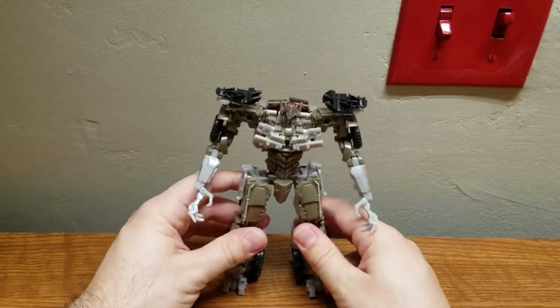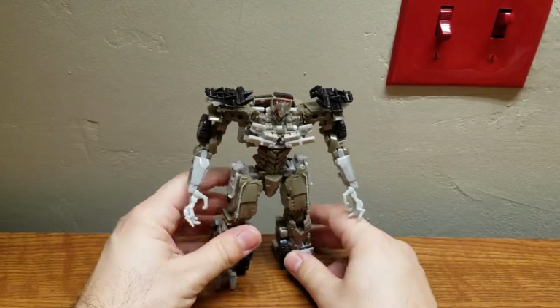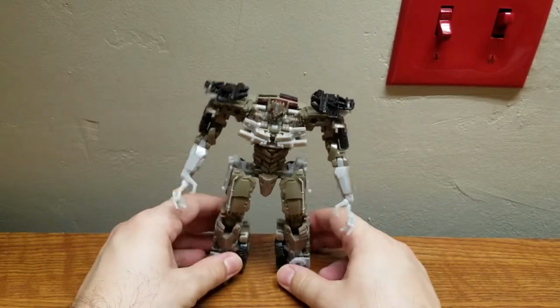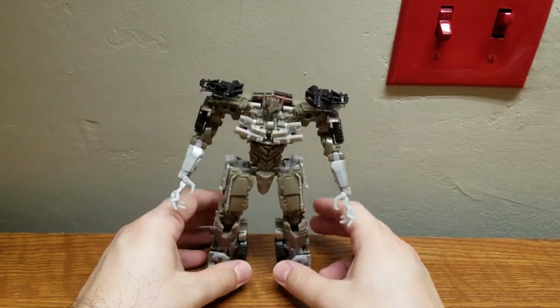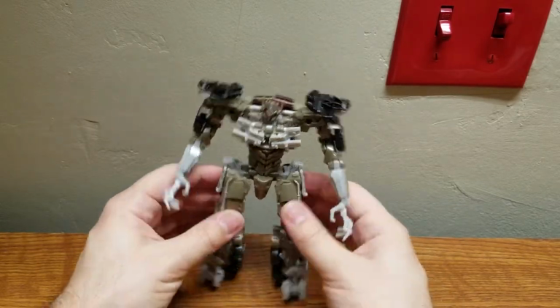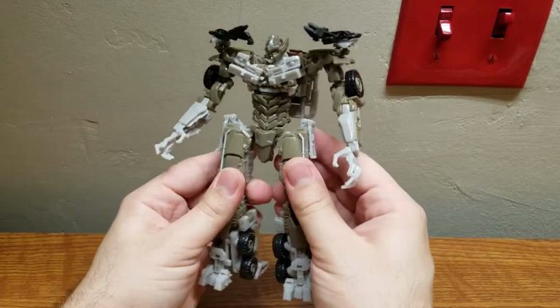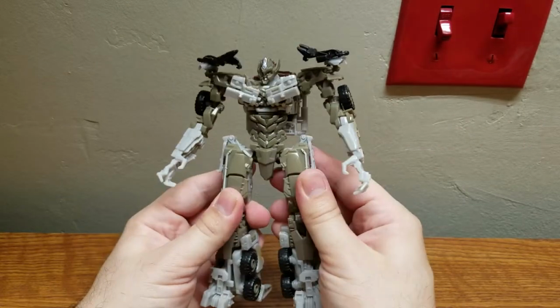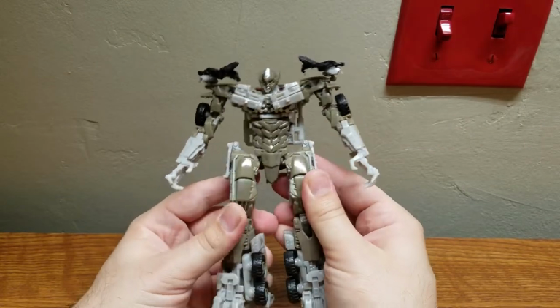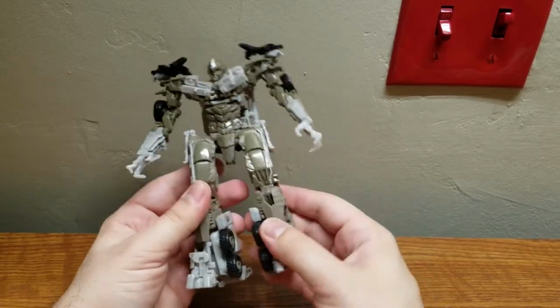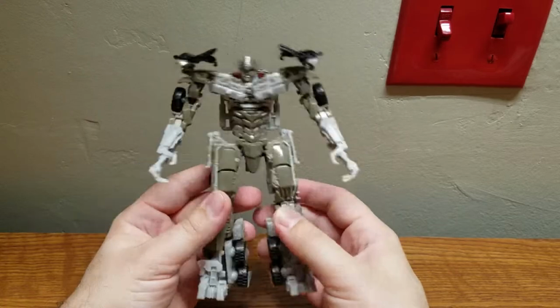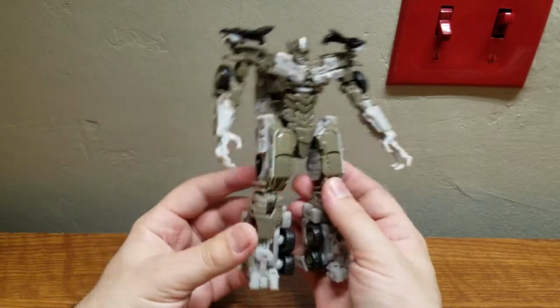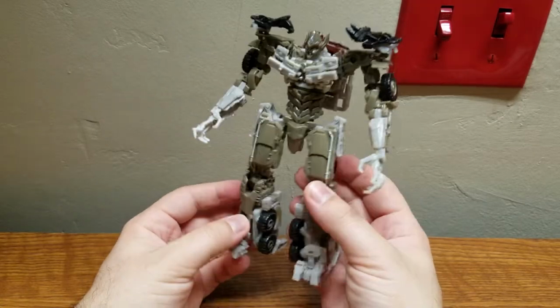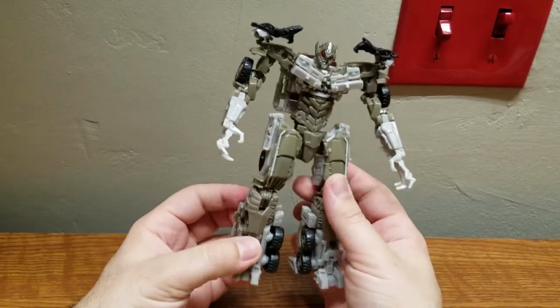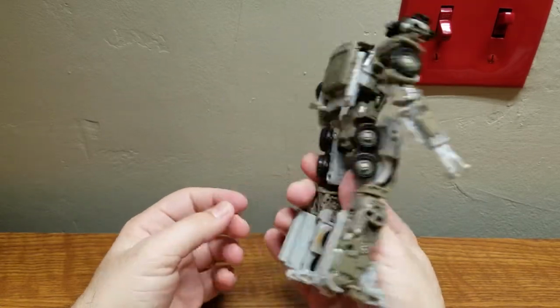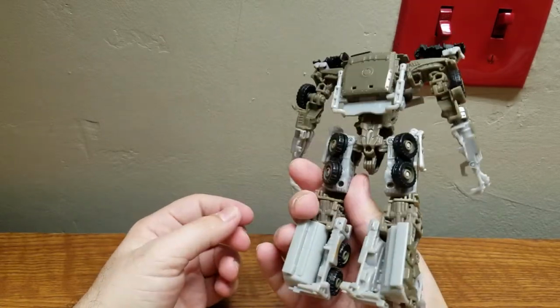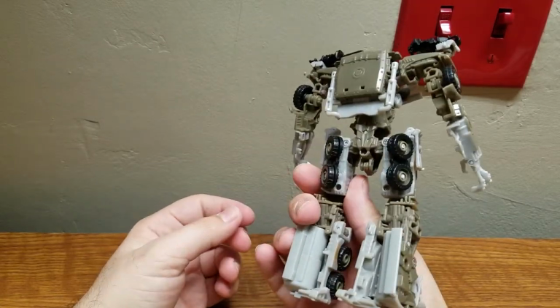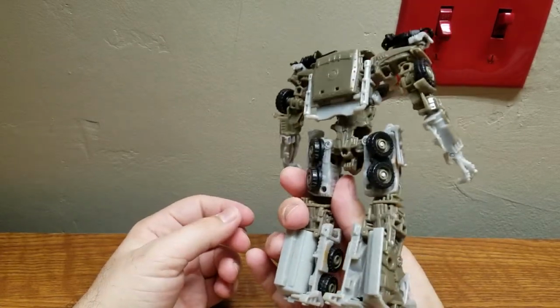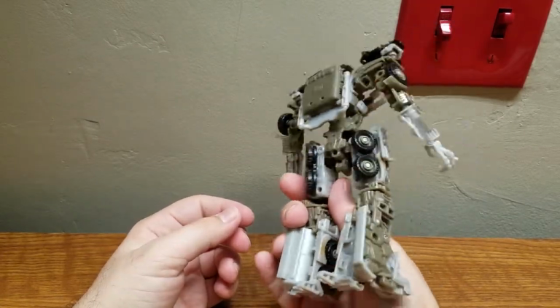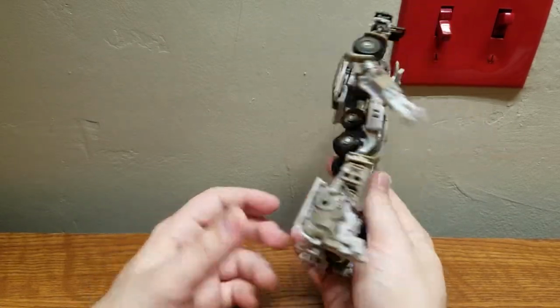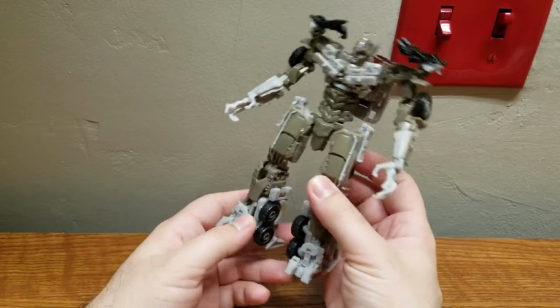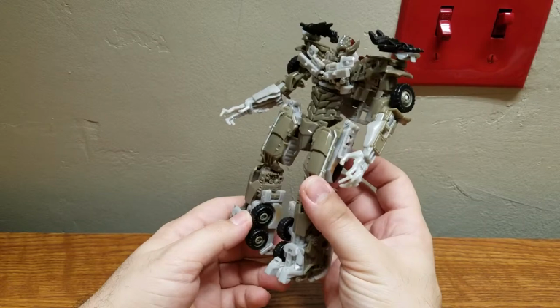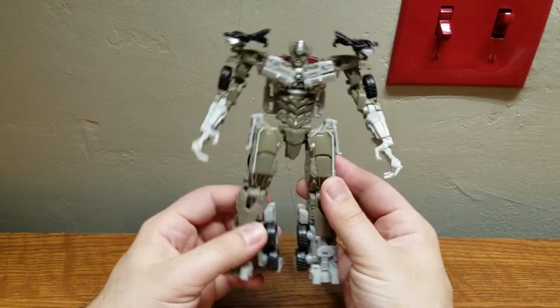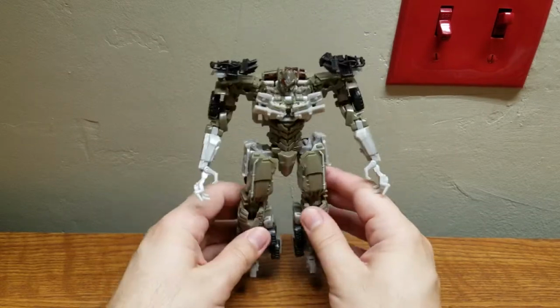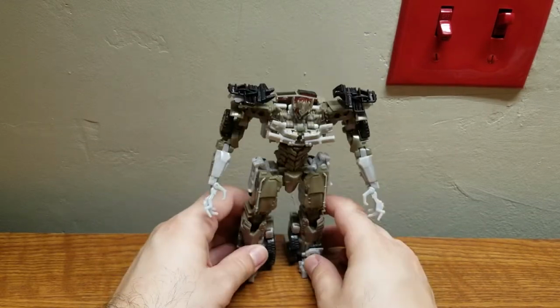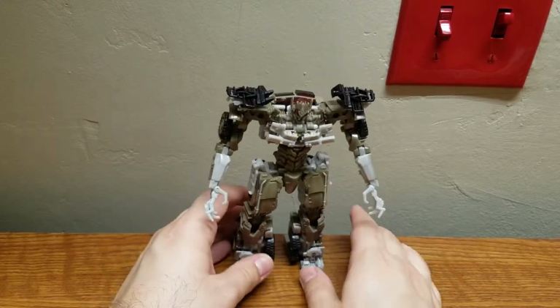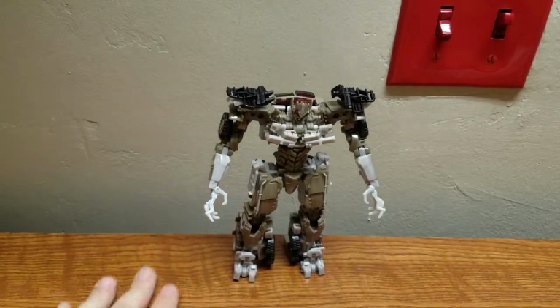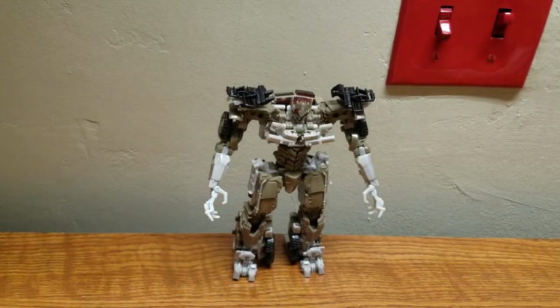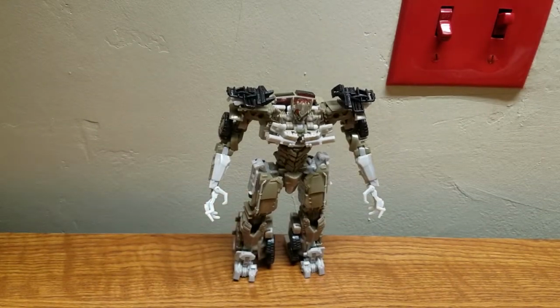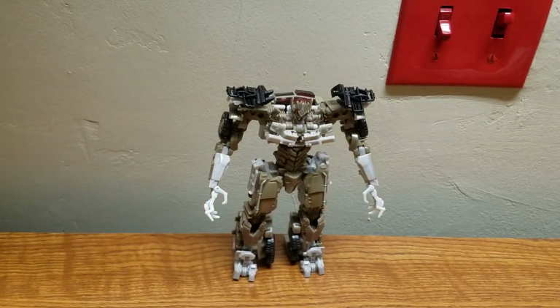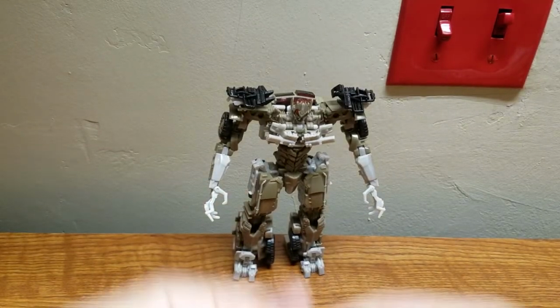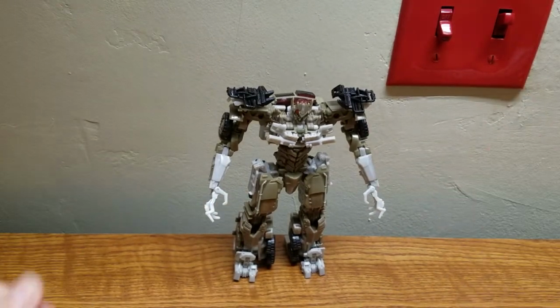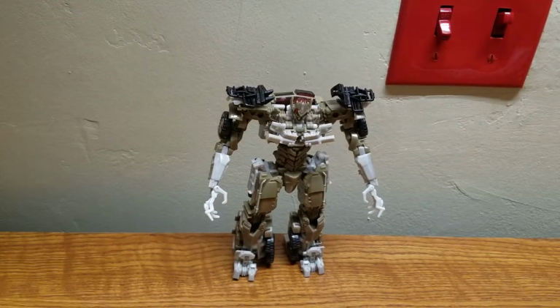Out of all the Dark of the Moon figures I've encountered, he might be if not the best, one of the best I've seen from that line. I actually really like this figure and I've had quite a bit of fun with him. Now let's get to his accessories.